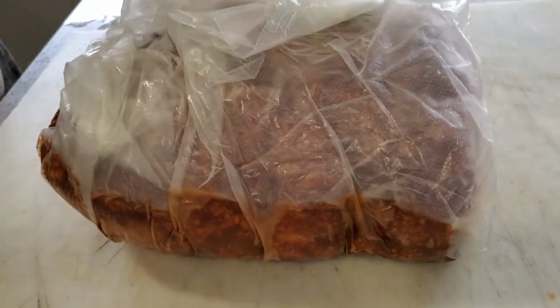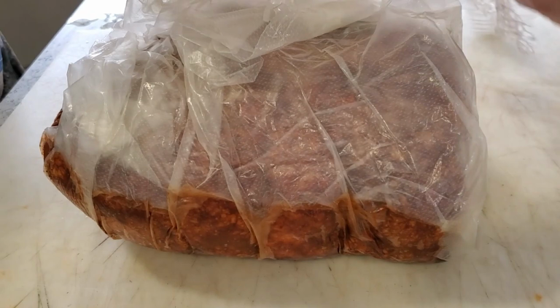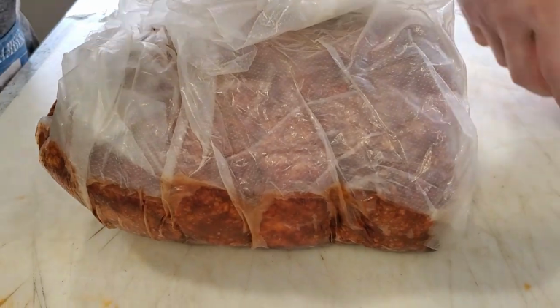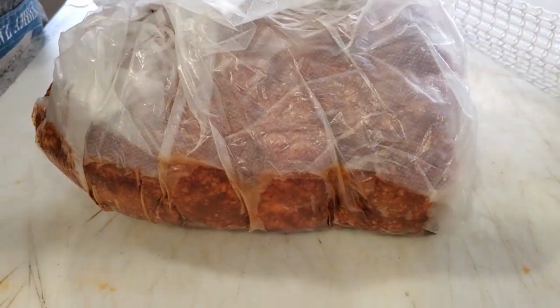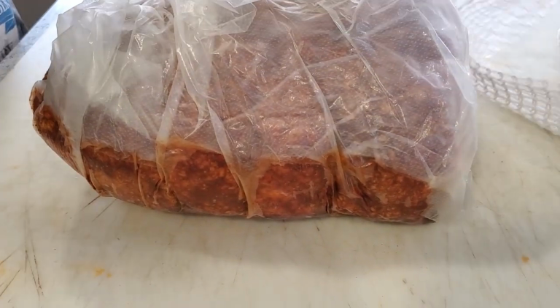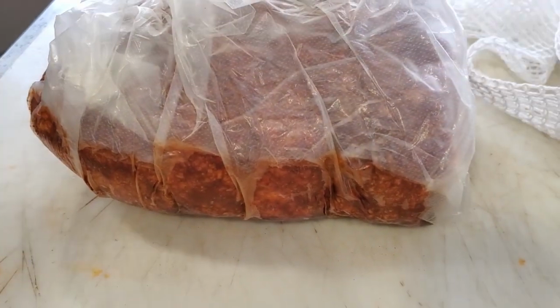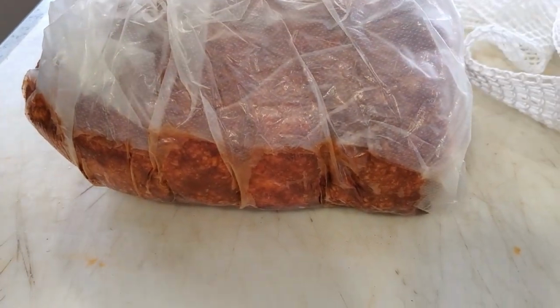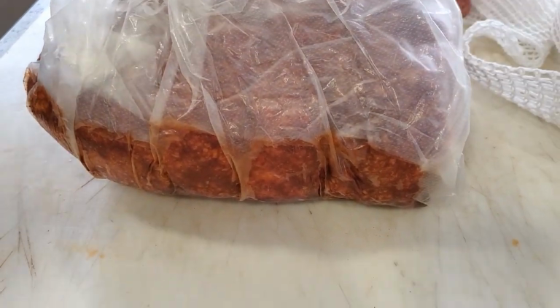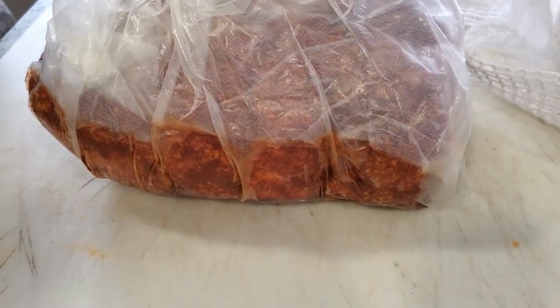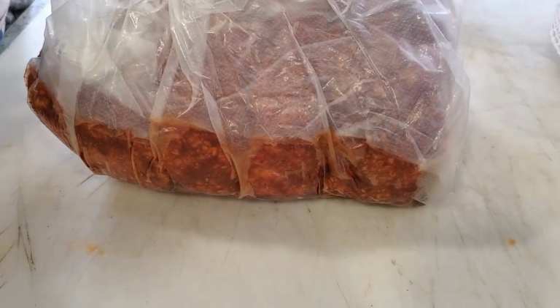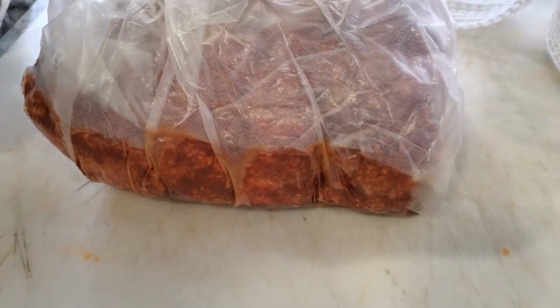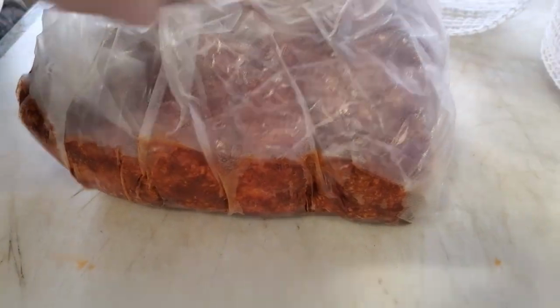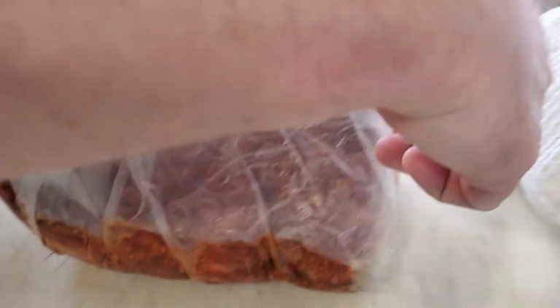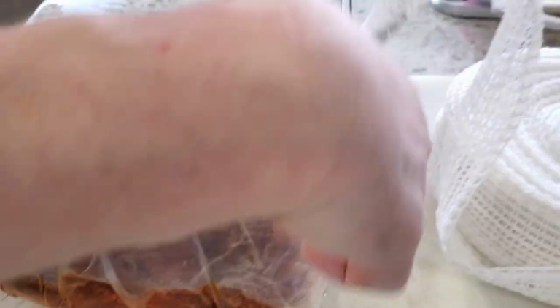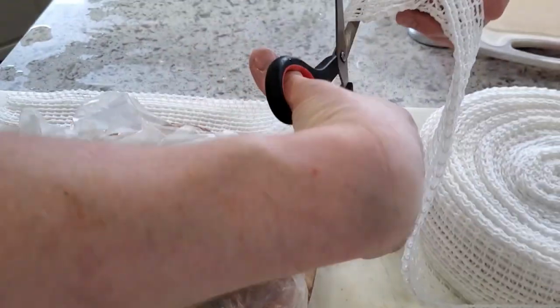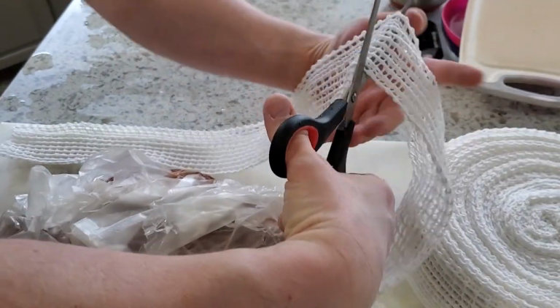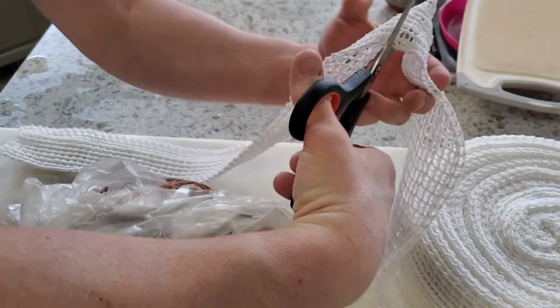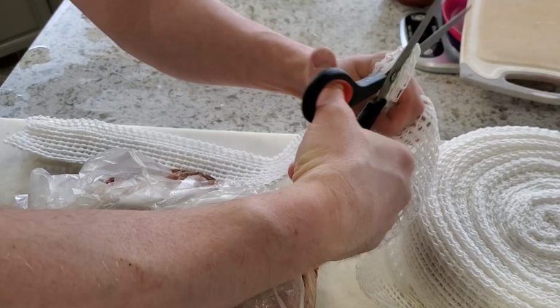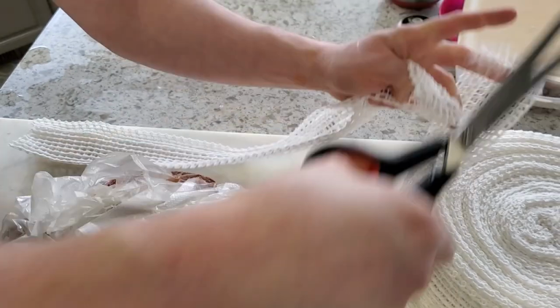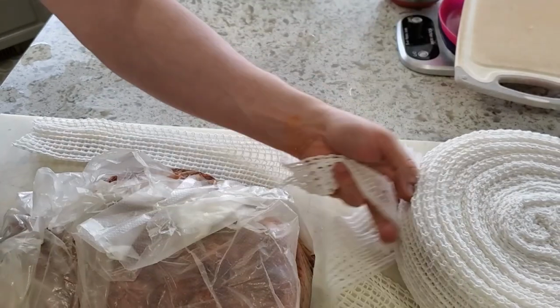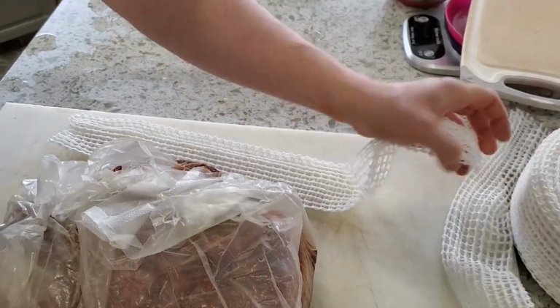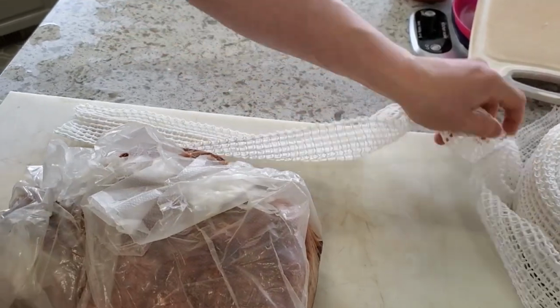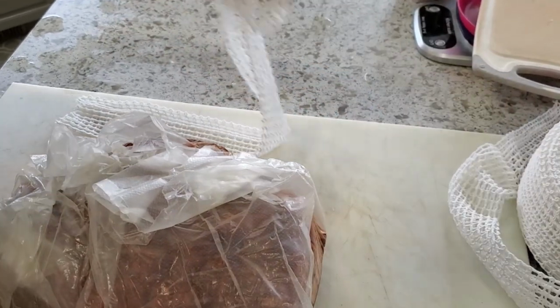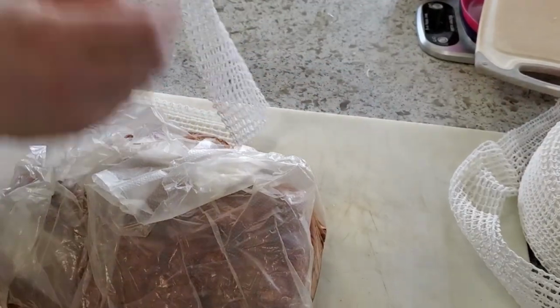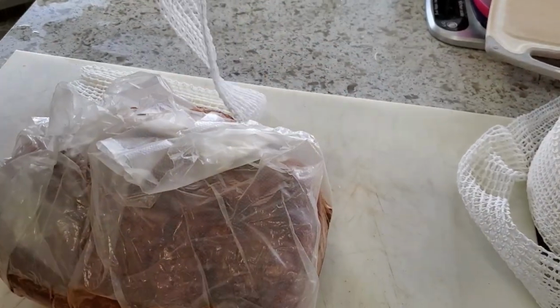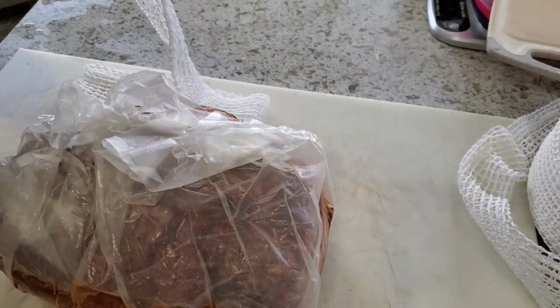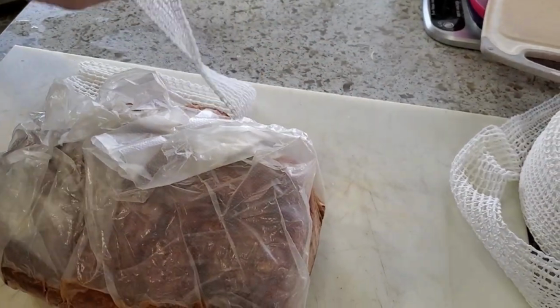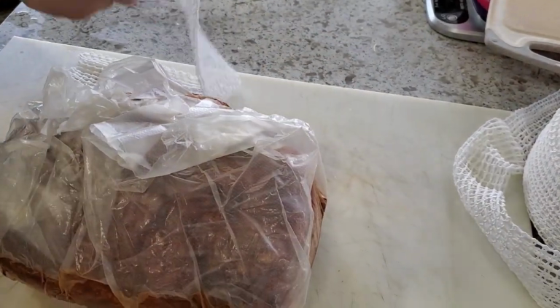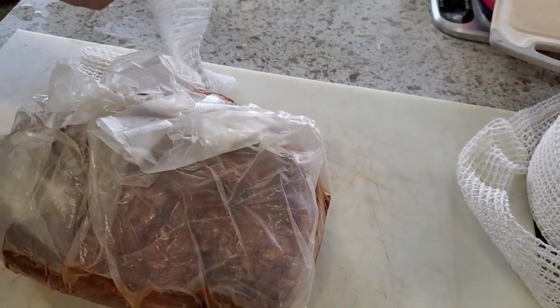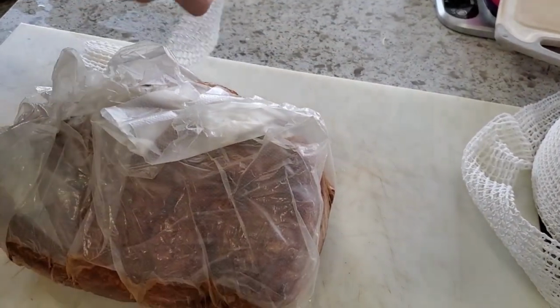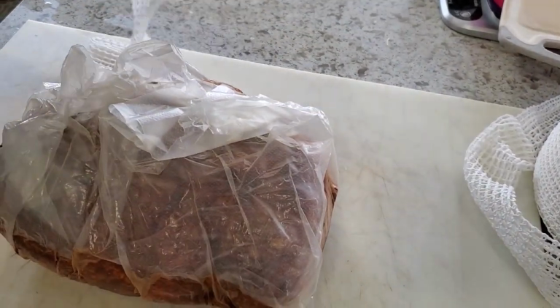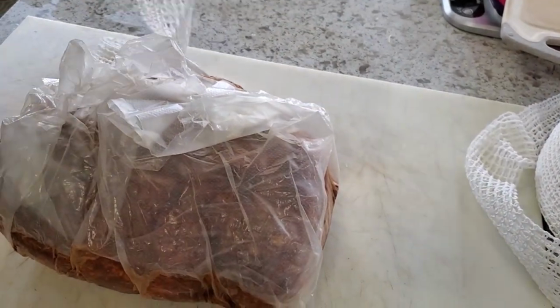Now that I've got this laid out, I'm going to eyeball the length and give it some extra, because the last thing I want is to get the netting on there and realize I'm a little short on length.